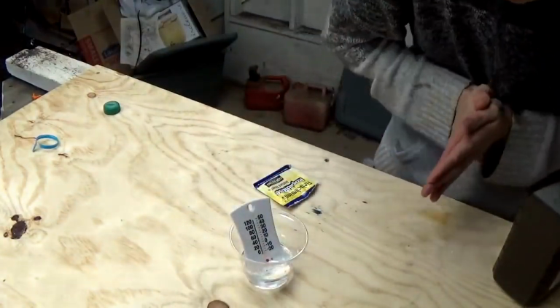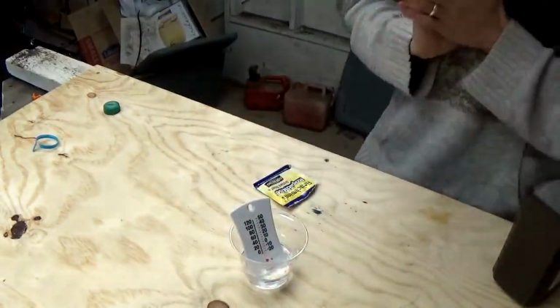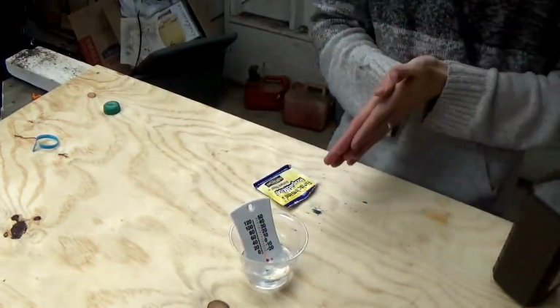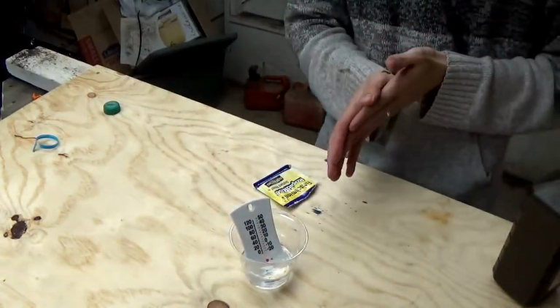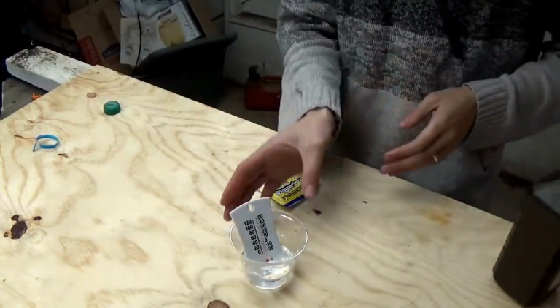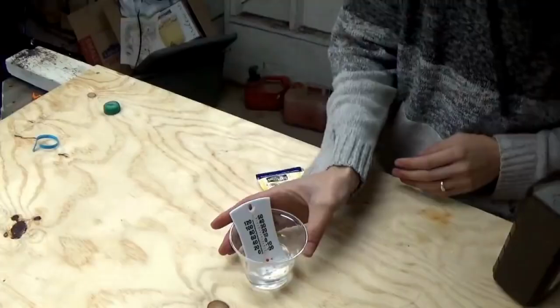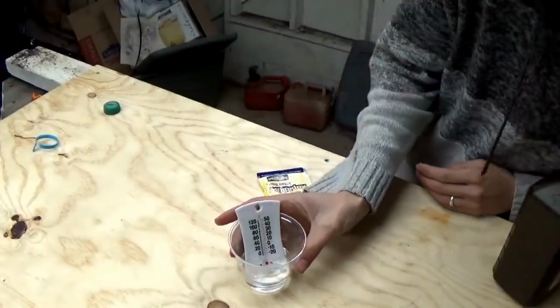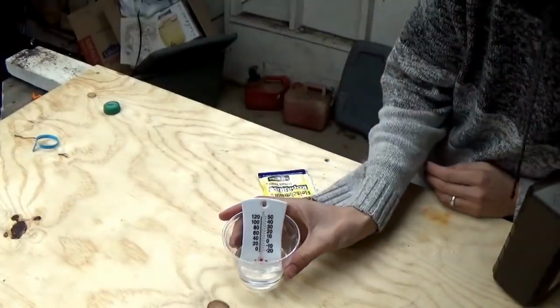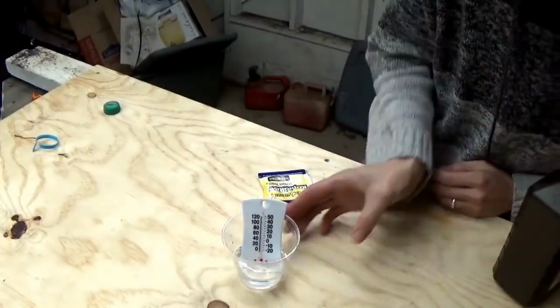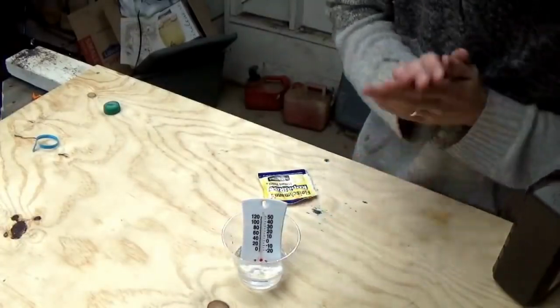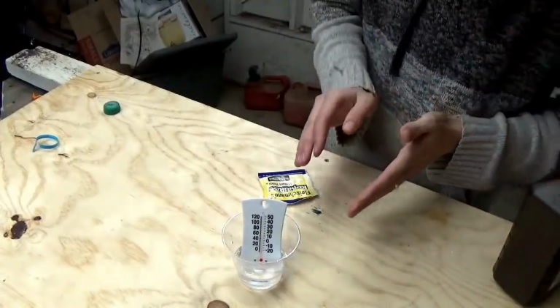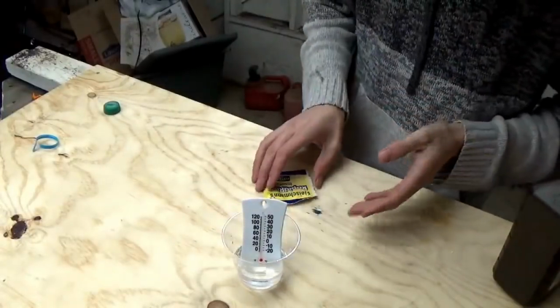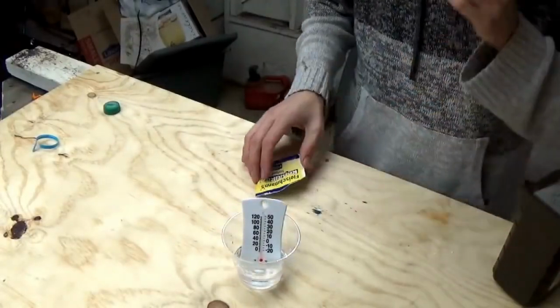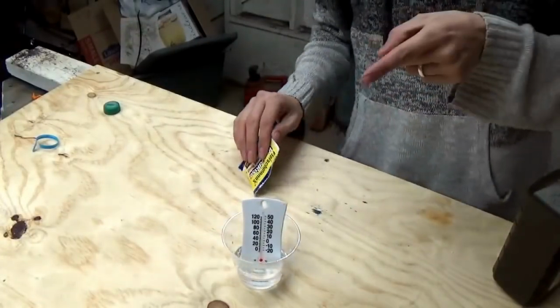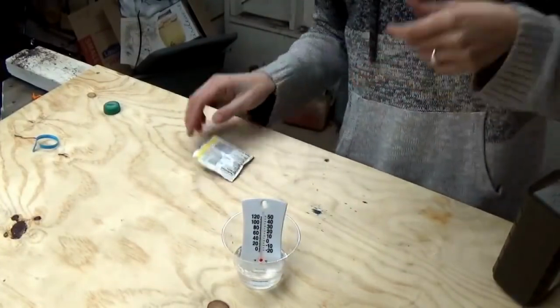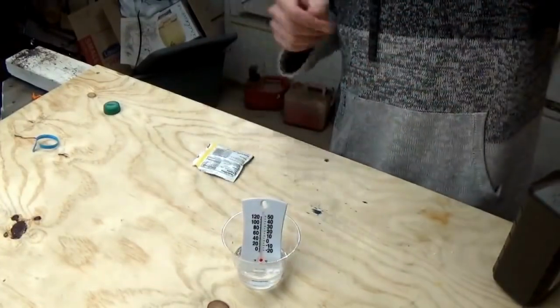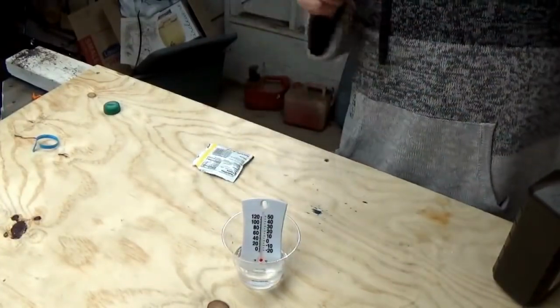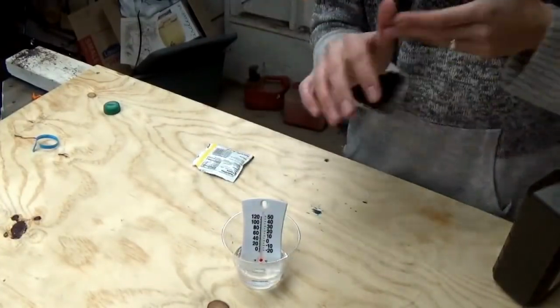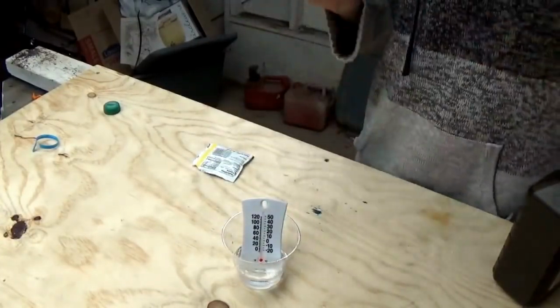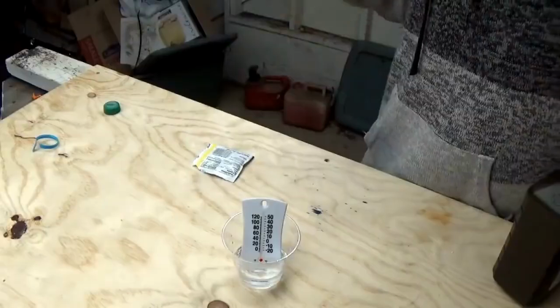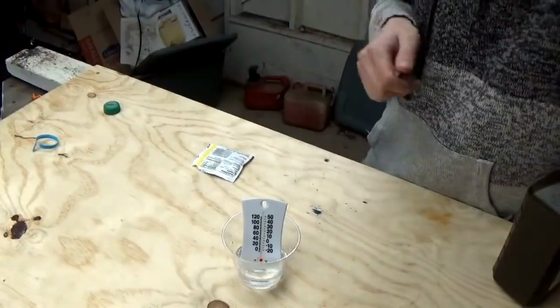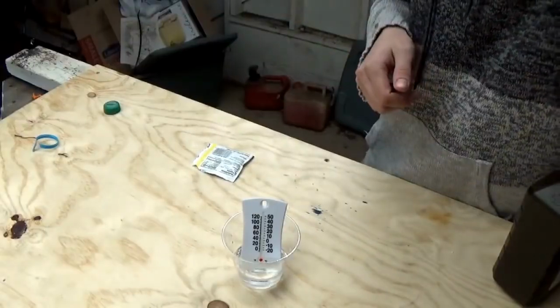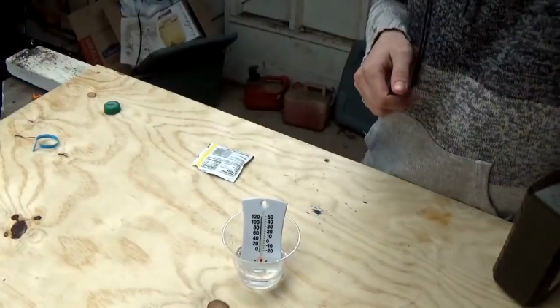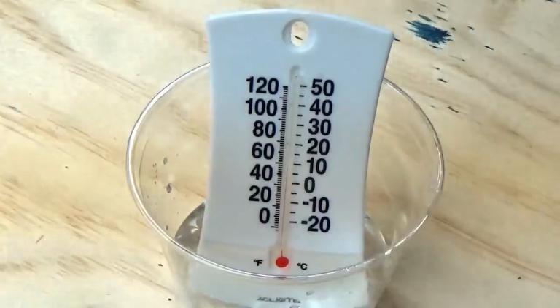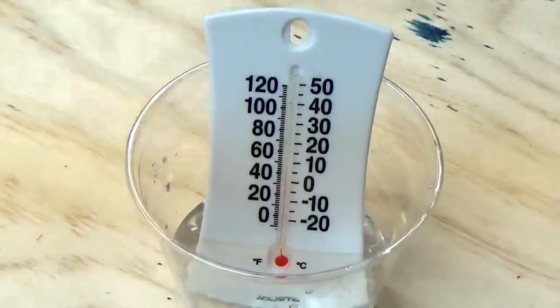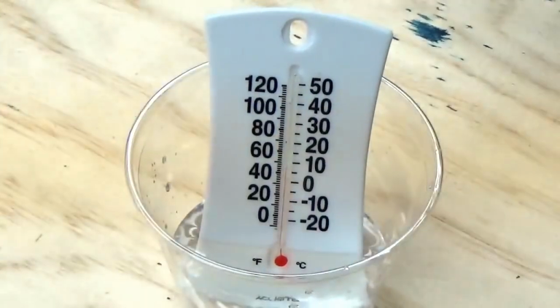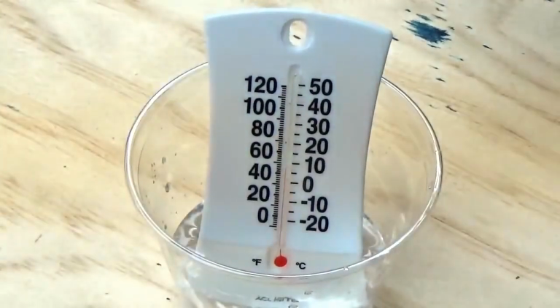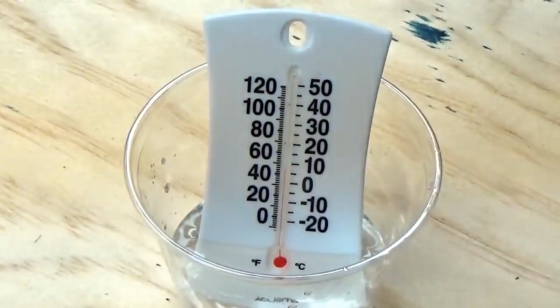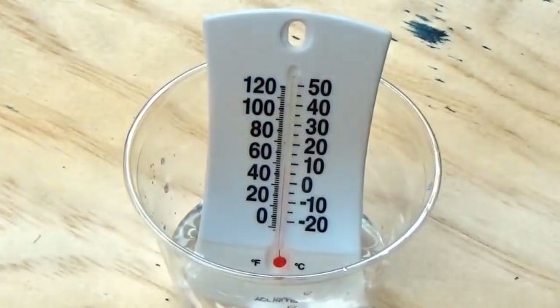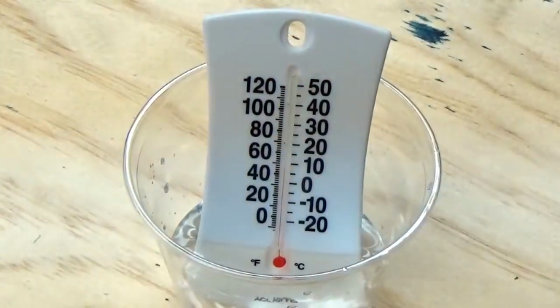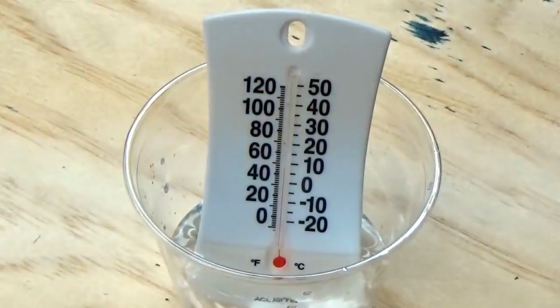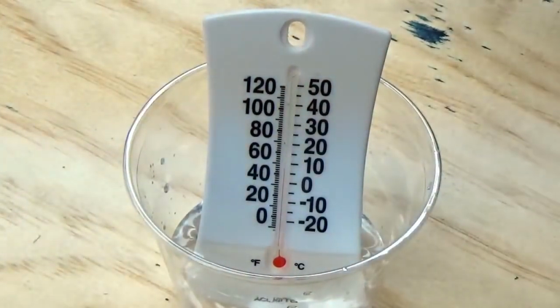Let it sit there for a couple minutes. We'll come back and see what happens. Okay, so now it's reading at about 43 degrees.